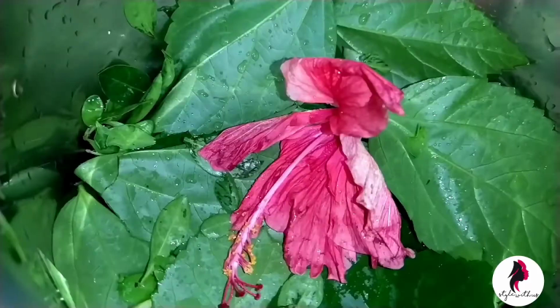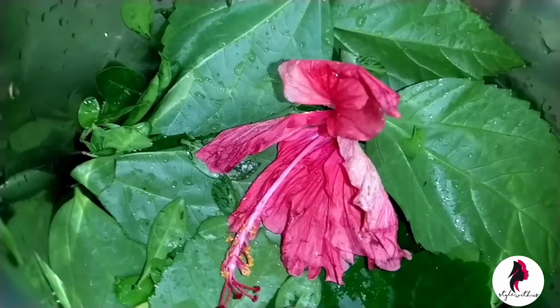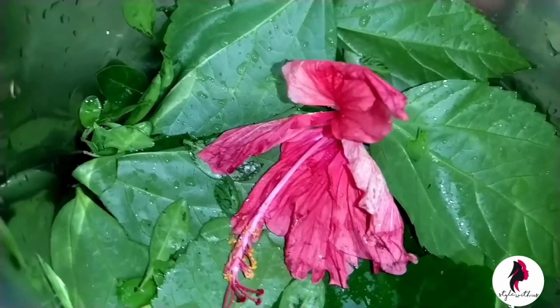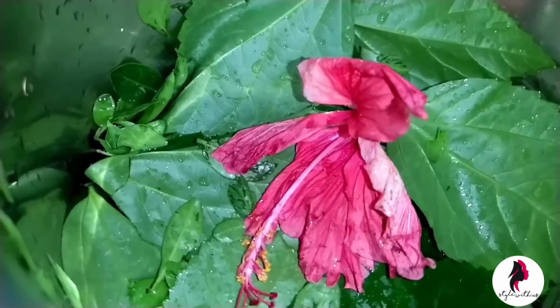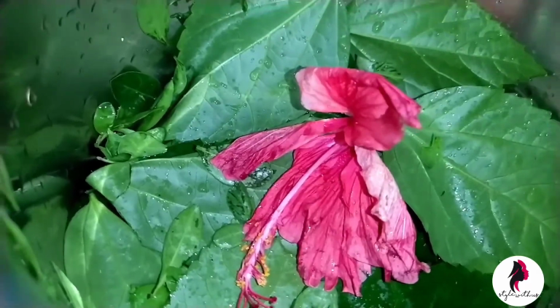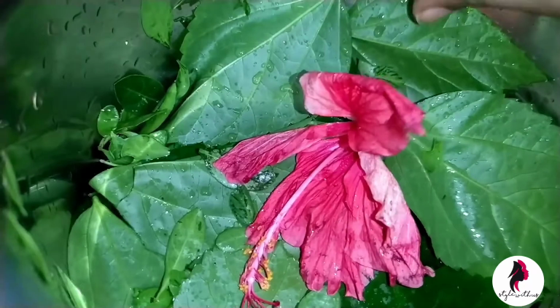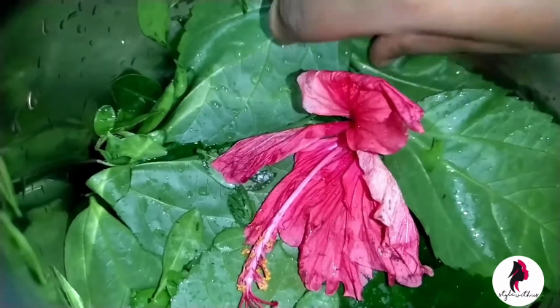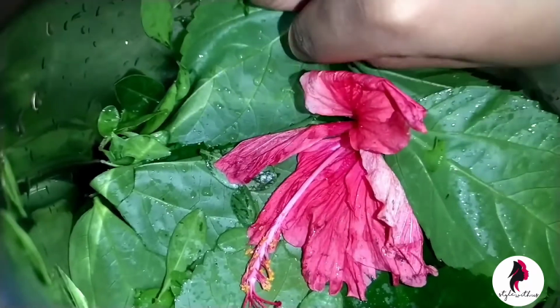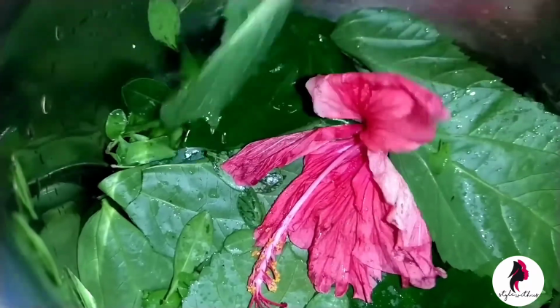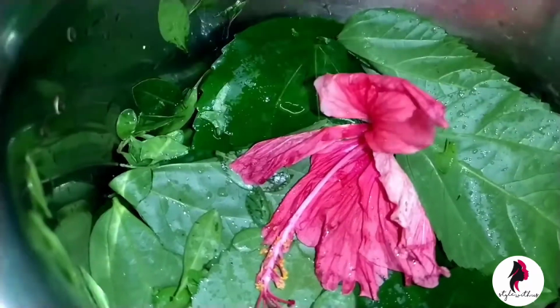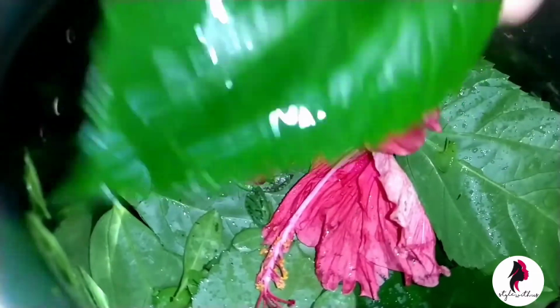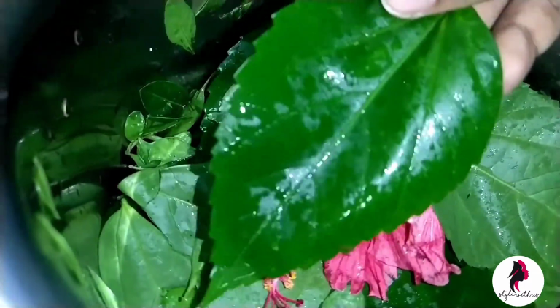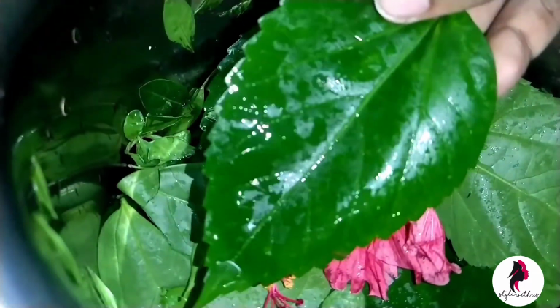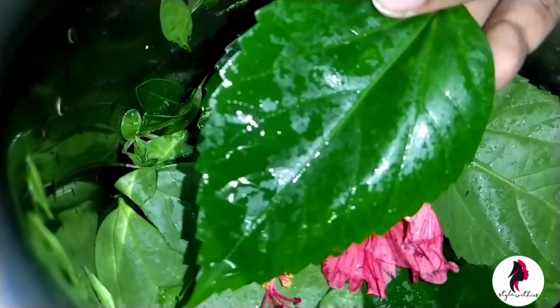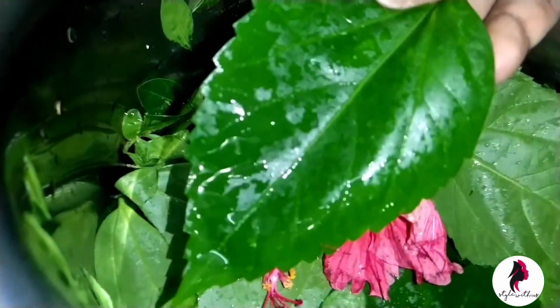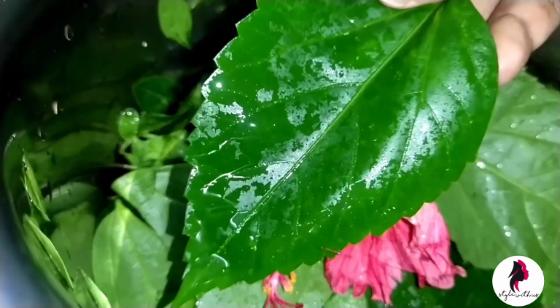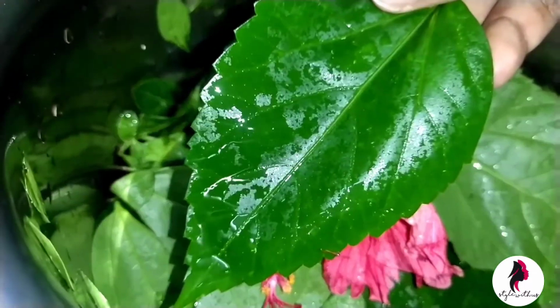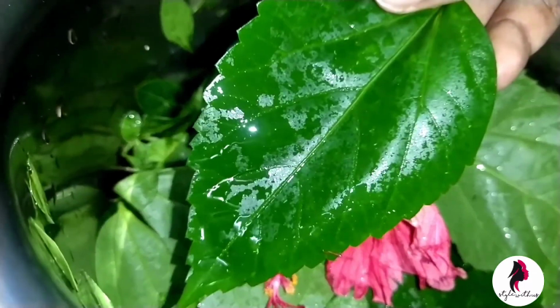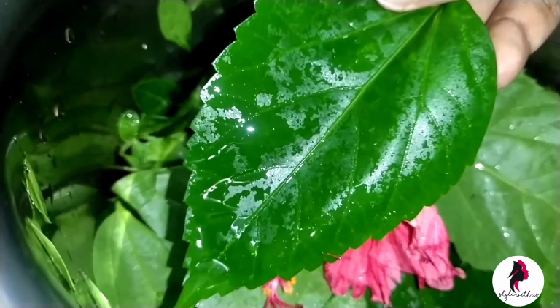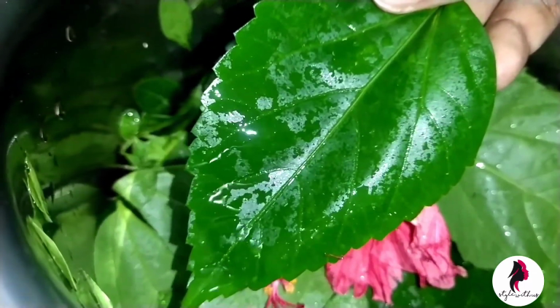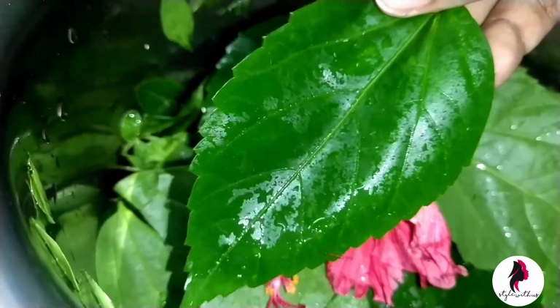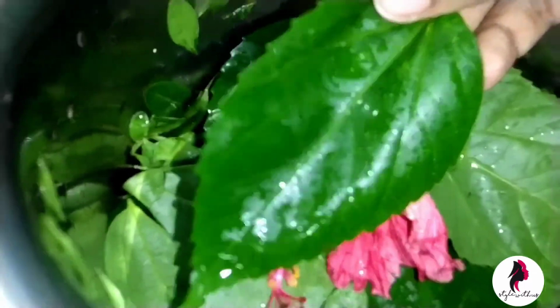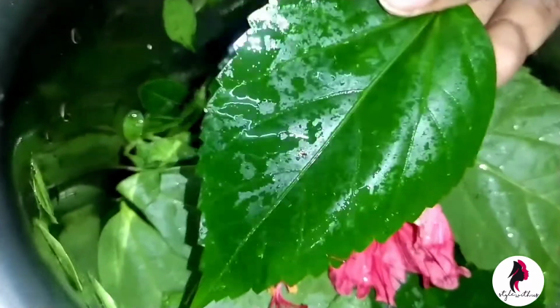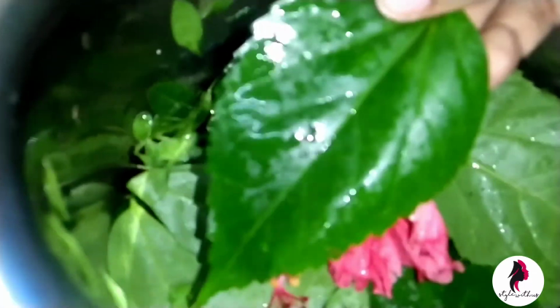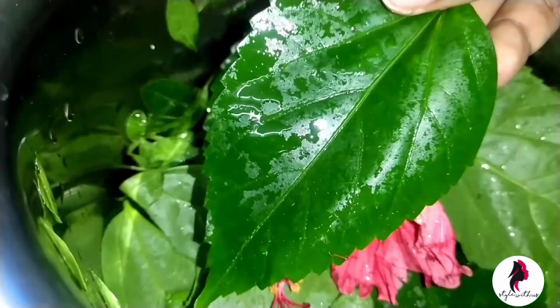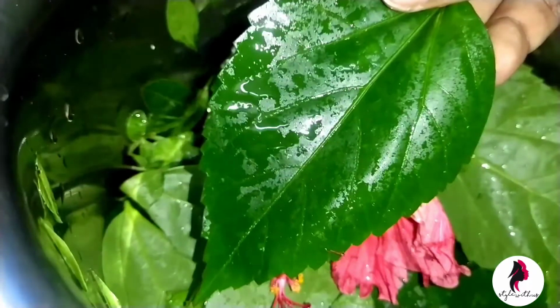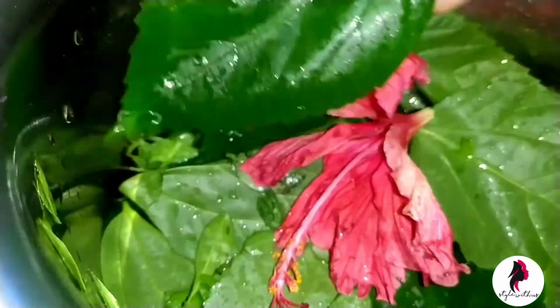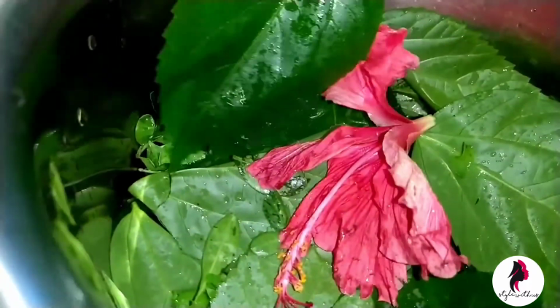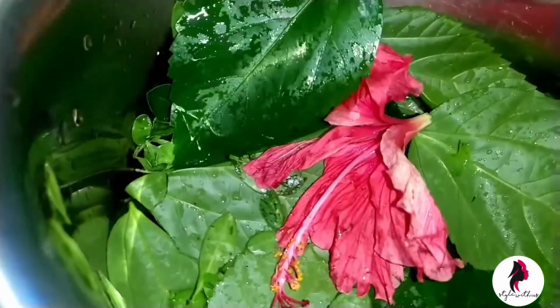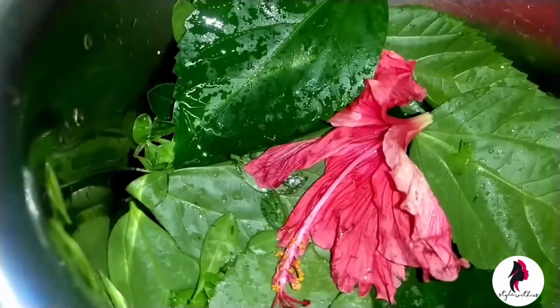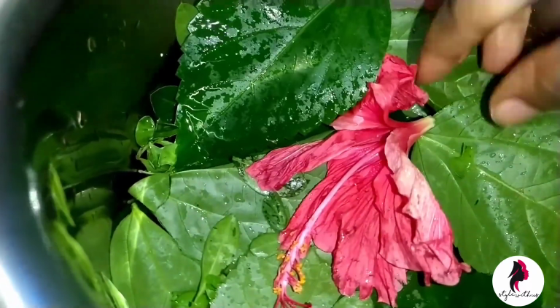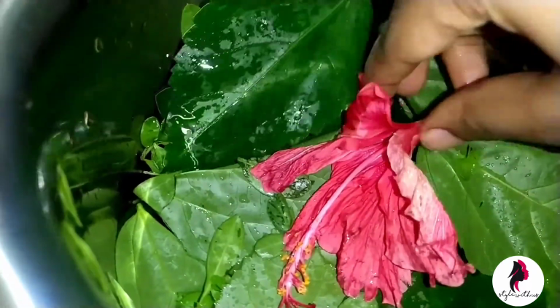With this, I have added some hibiscus leaves and hibiscus flower.